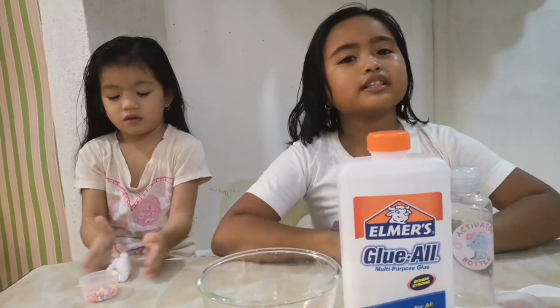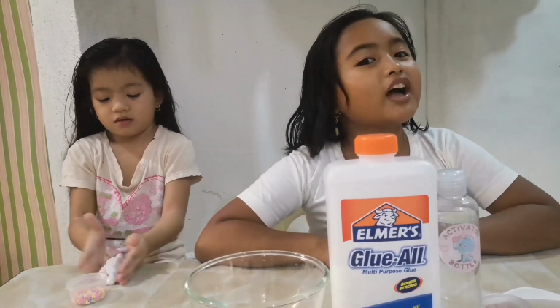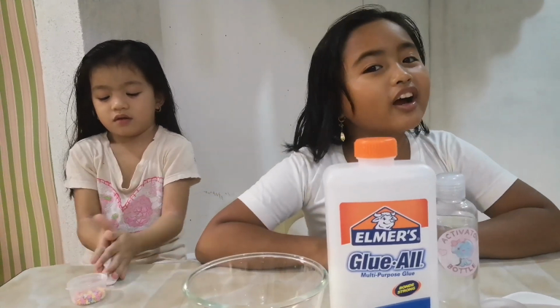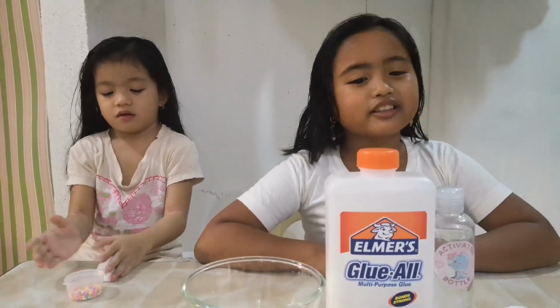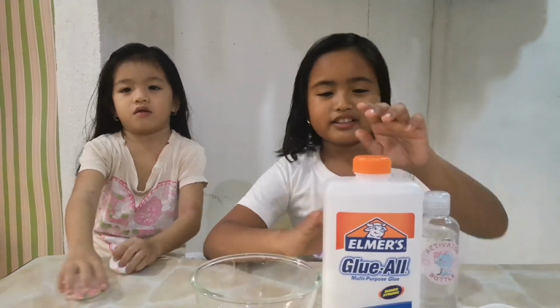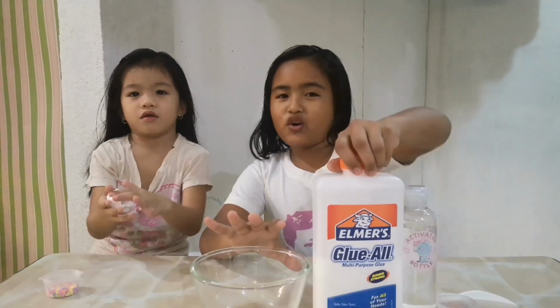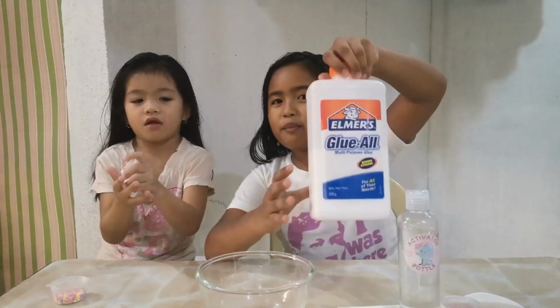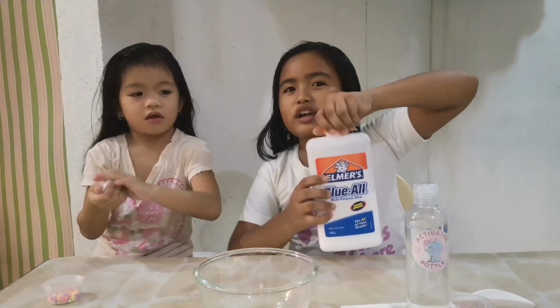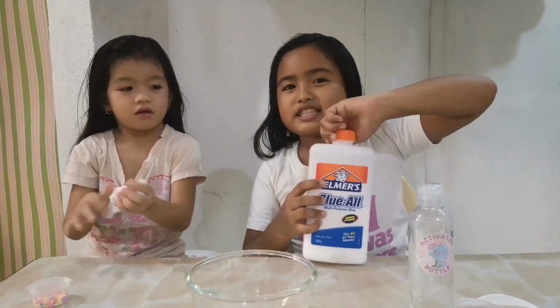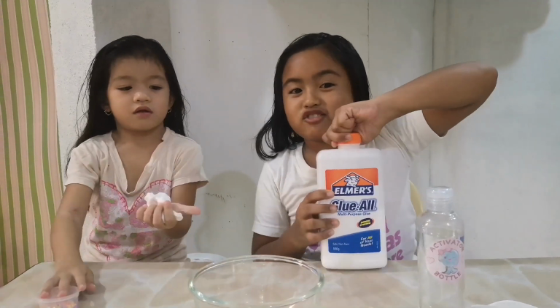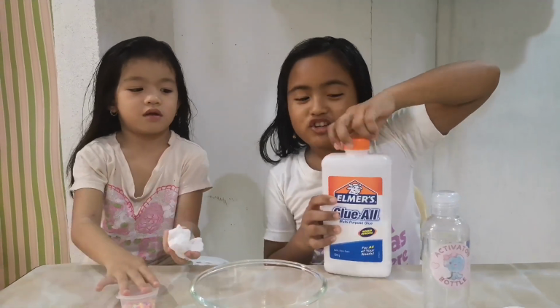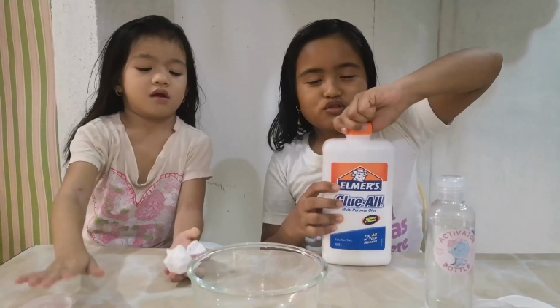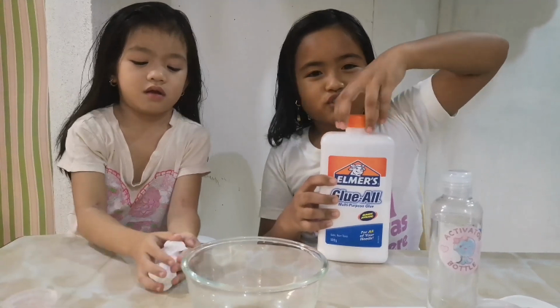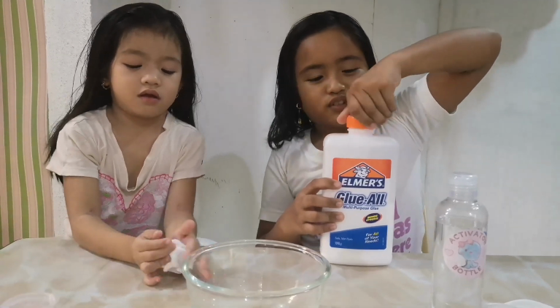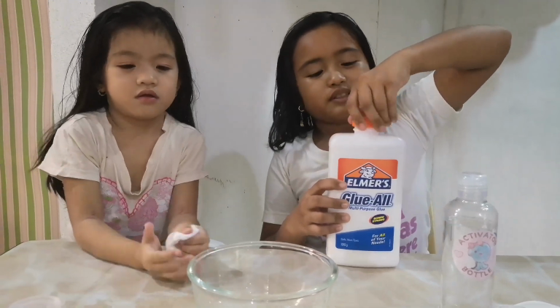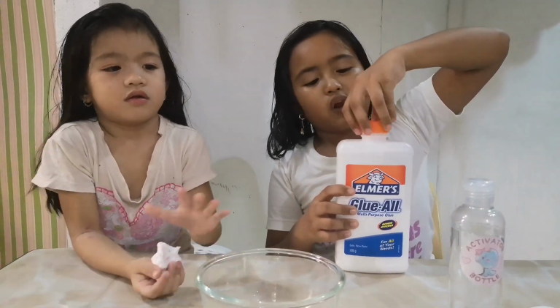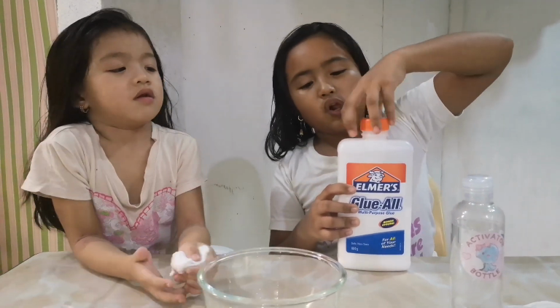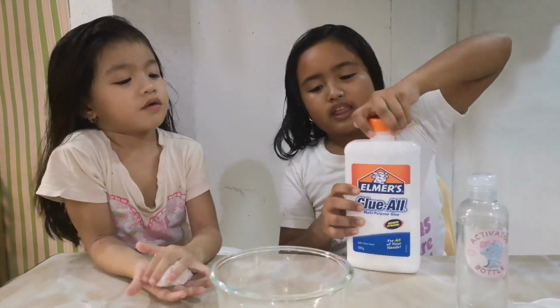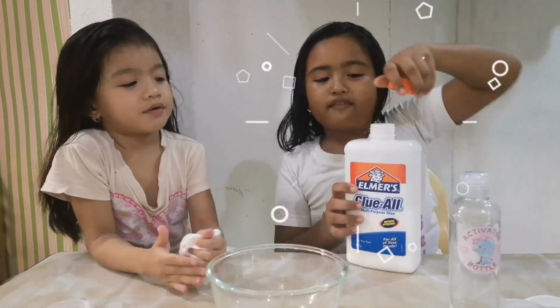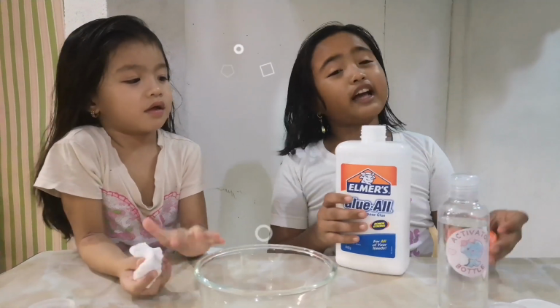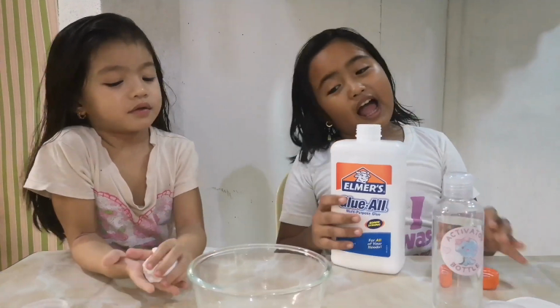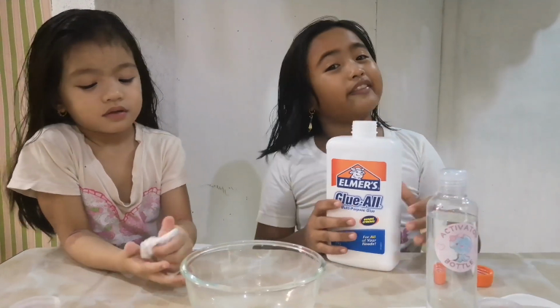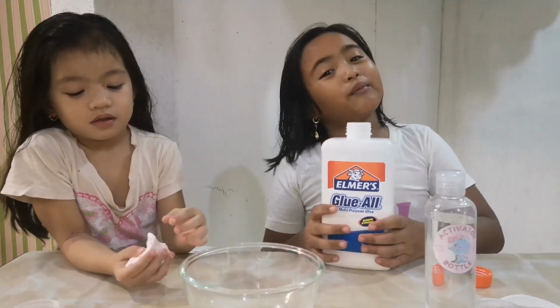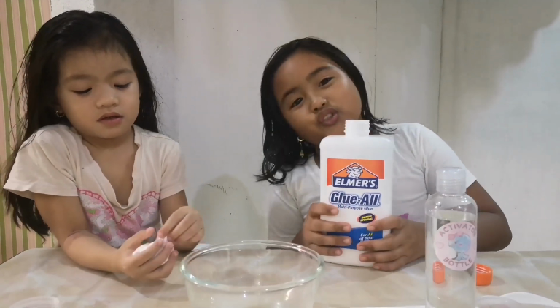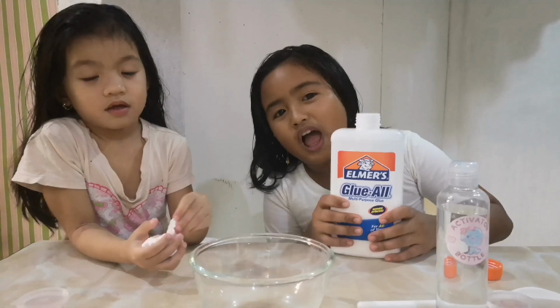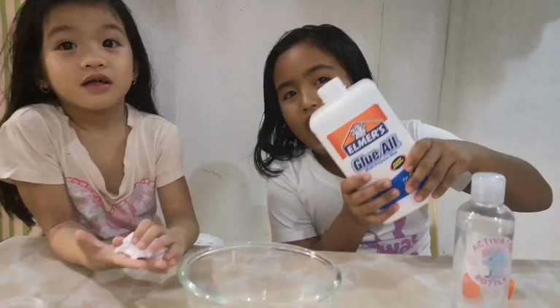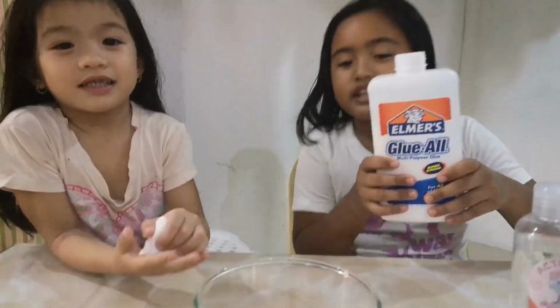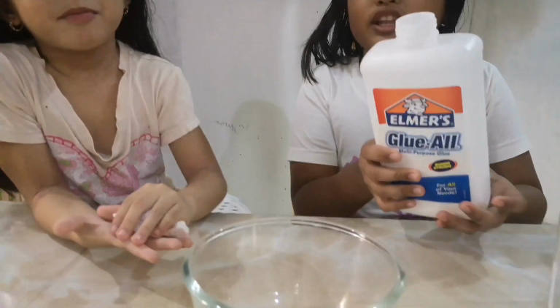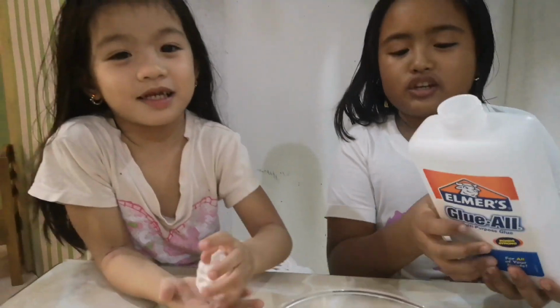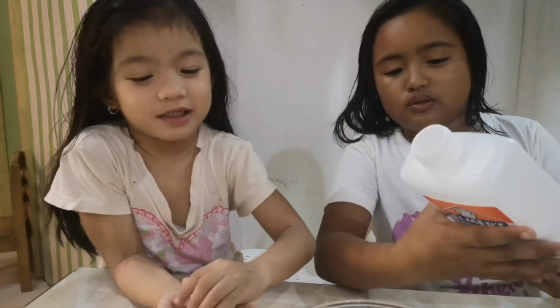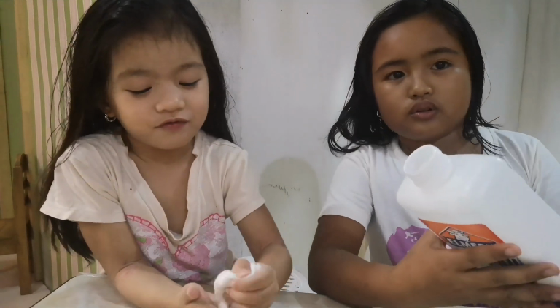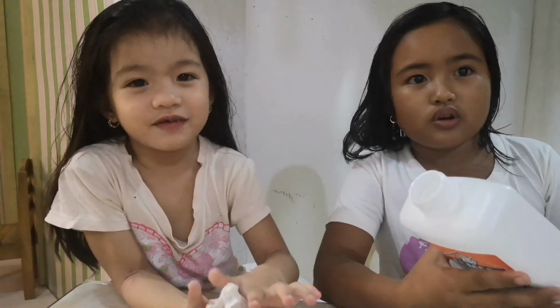Let's start. And look, now I'm going to... Guys, look at my slime. It's so fluffy.